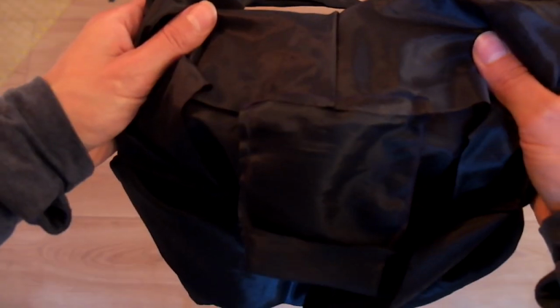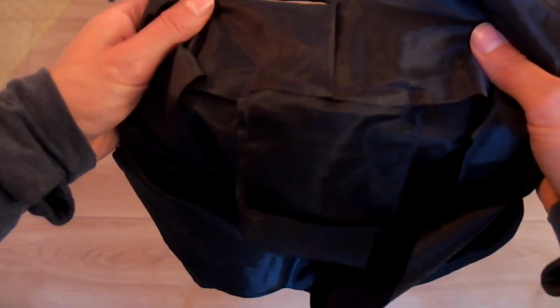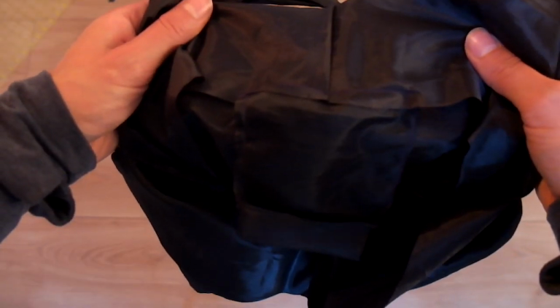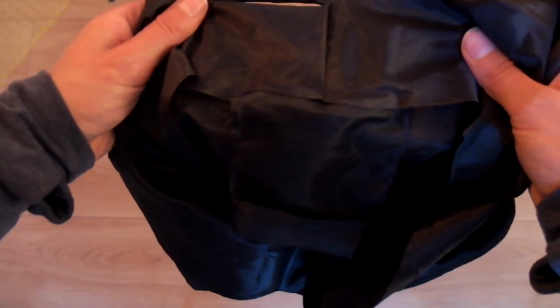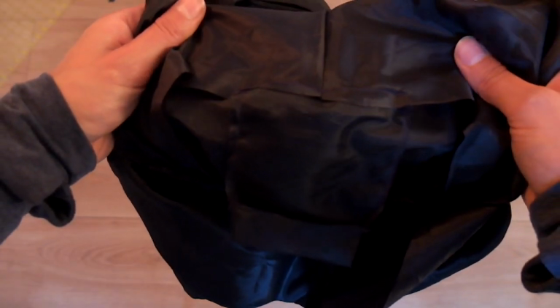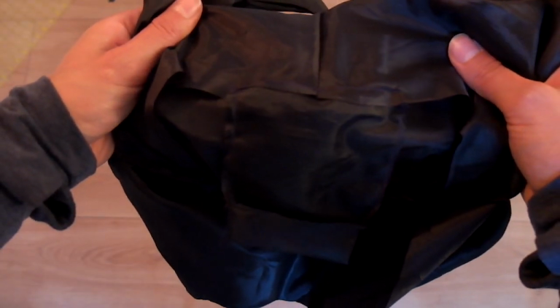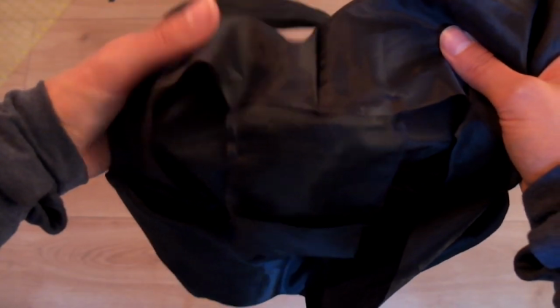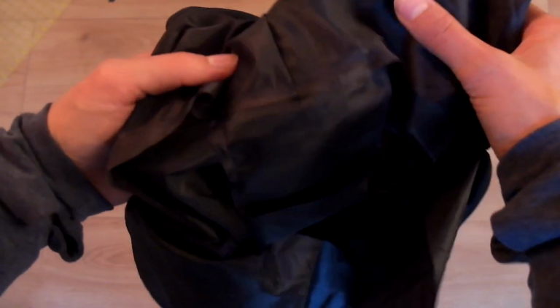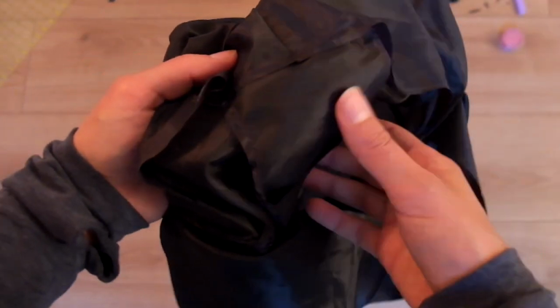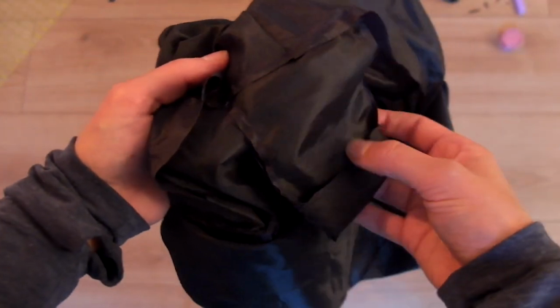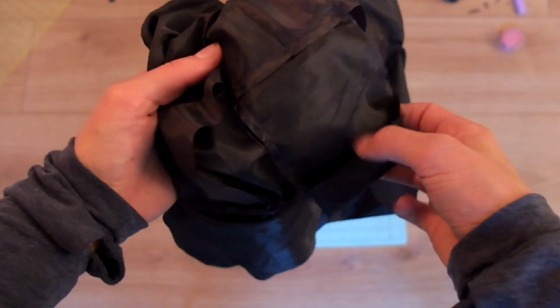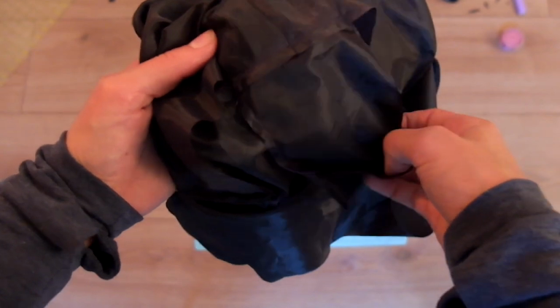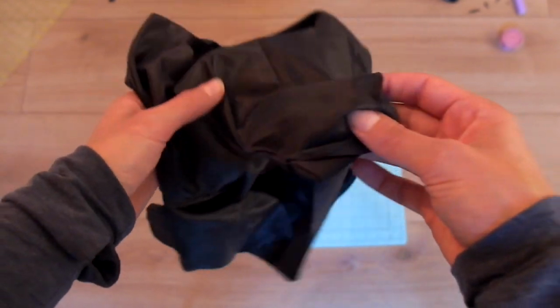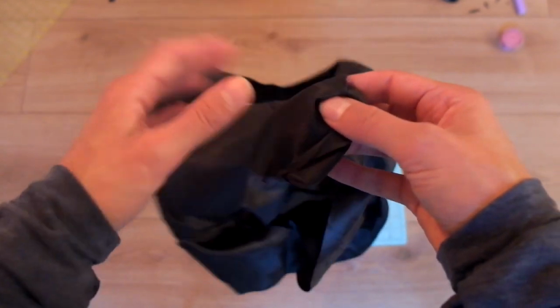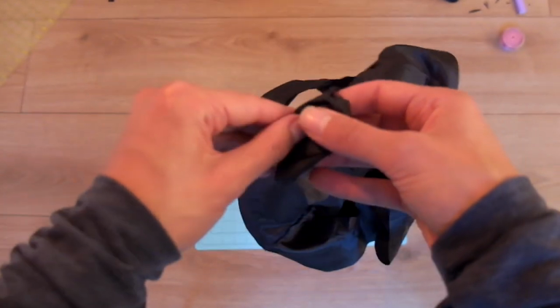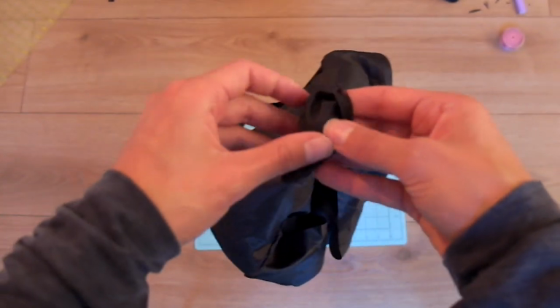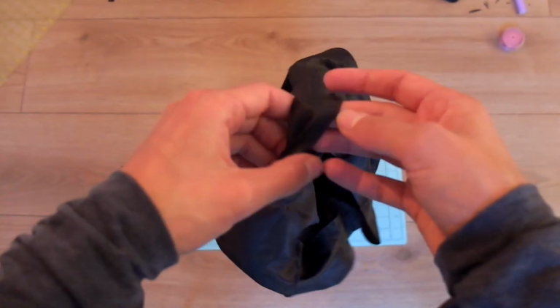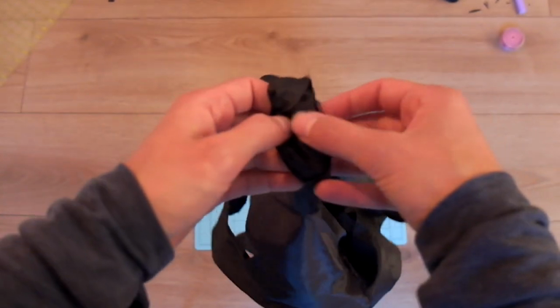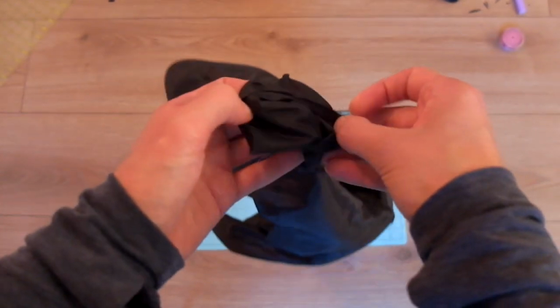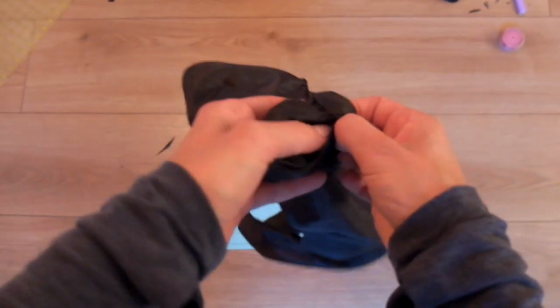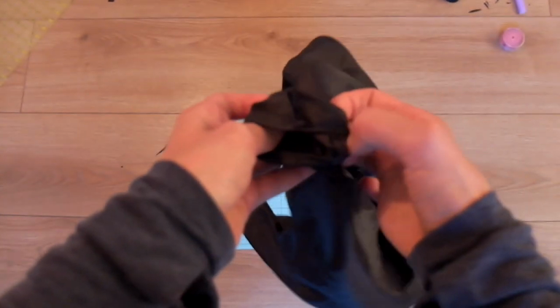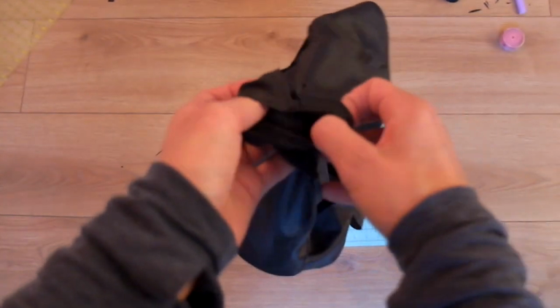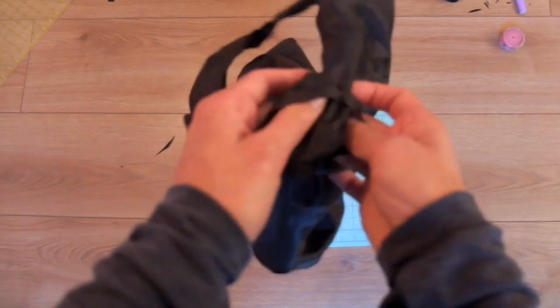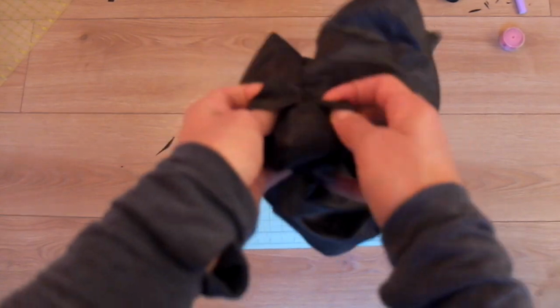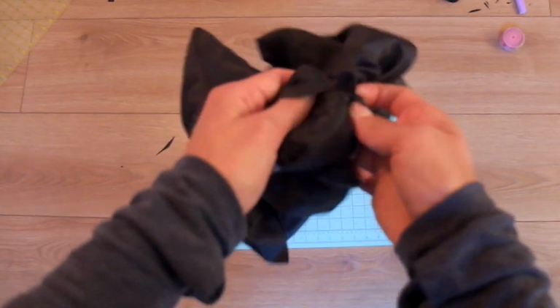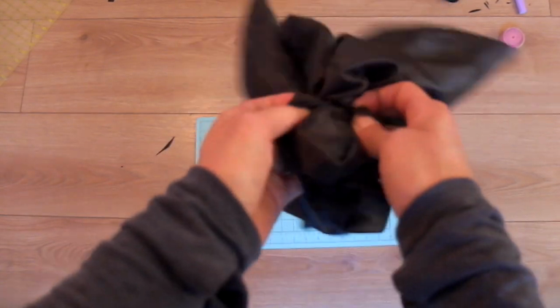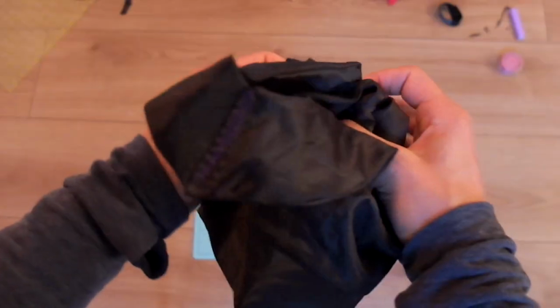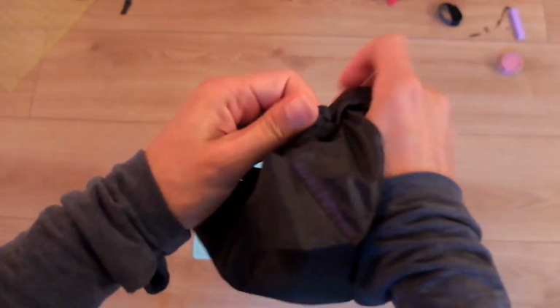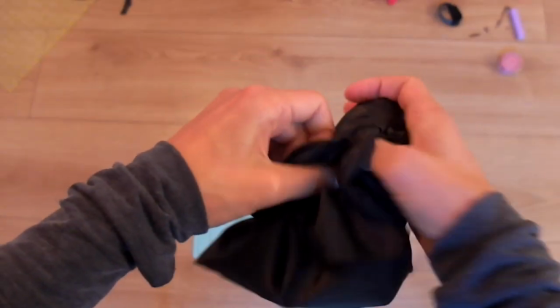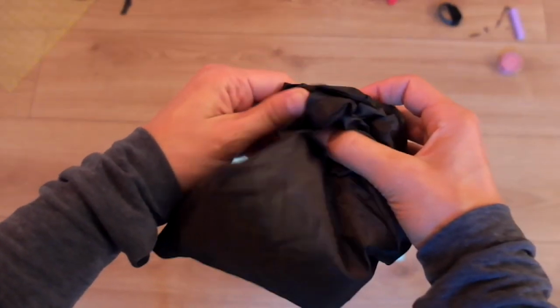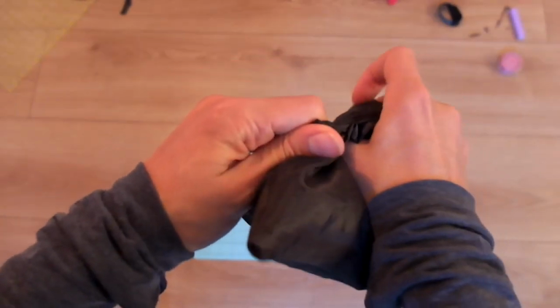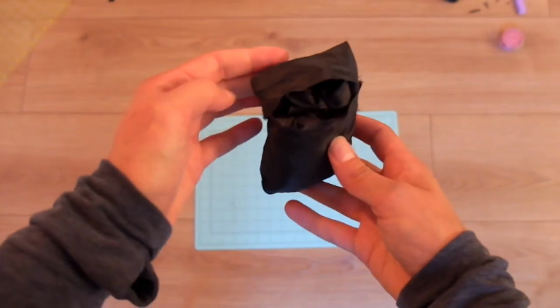Sew this pouch into the inside of your big bag, keeping it inside out. As you turn it right side out, you can stuff the bag into the pouch and you're done. Now you have a super light and small bag to take shopping with you instead of using a plastic bag.